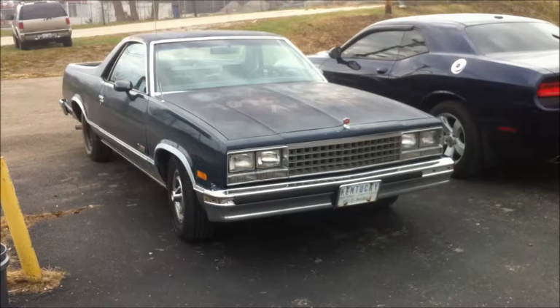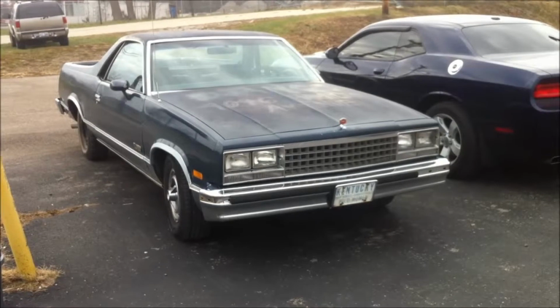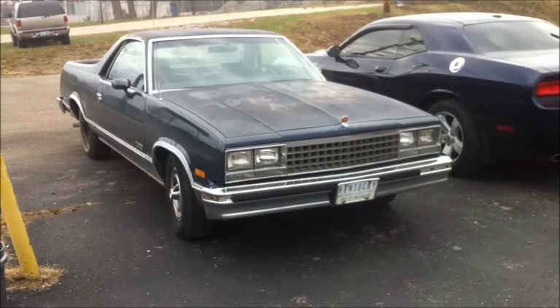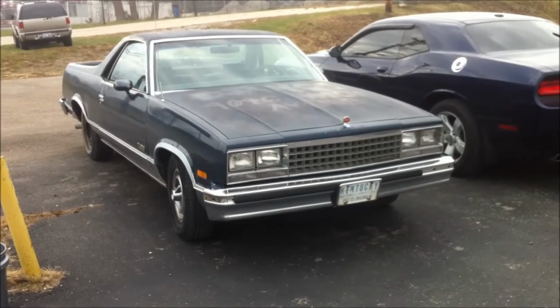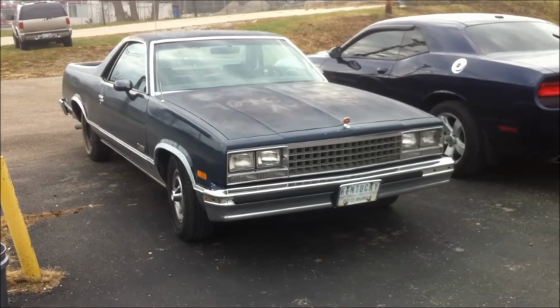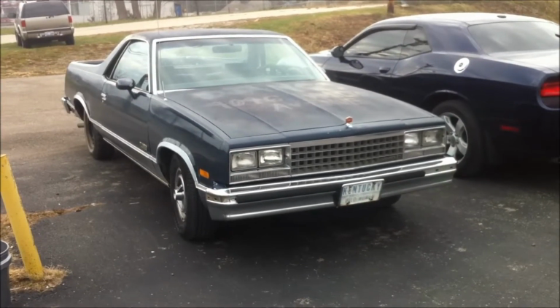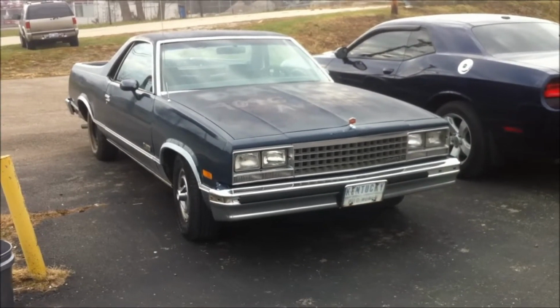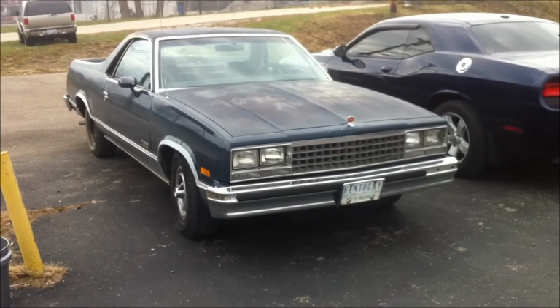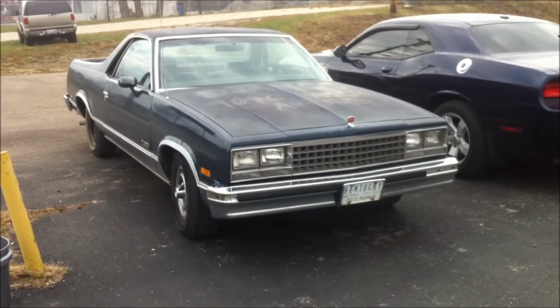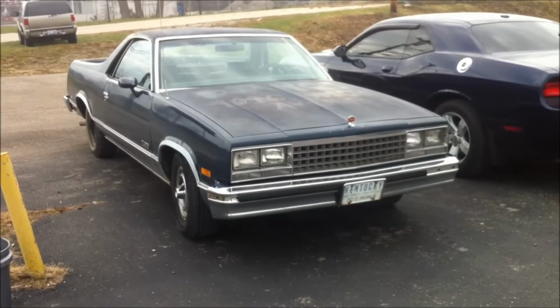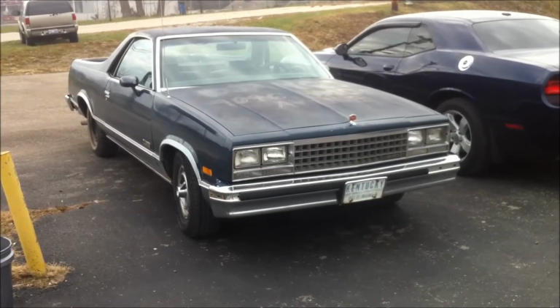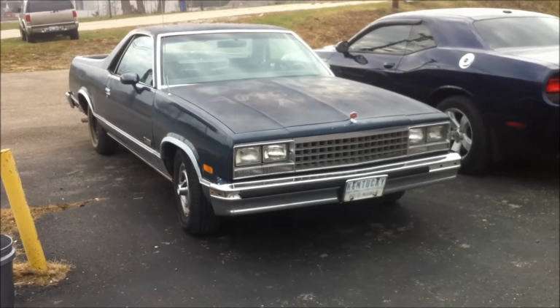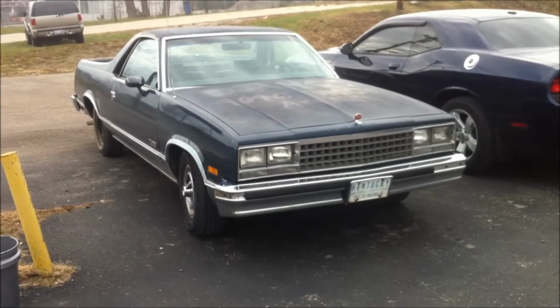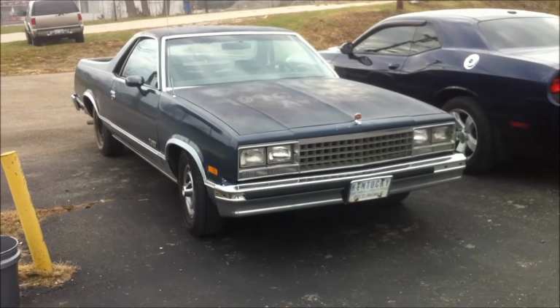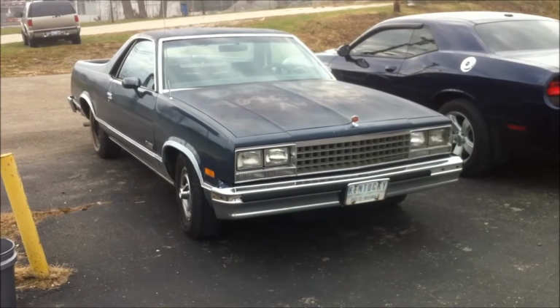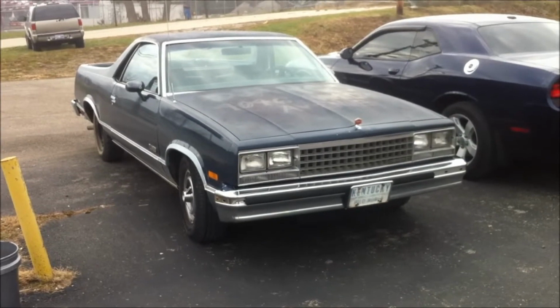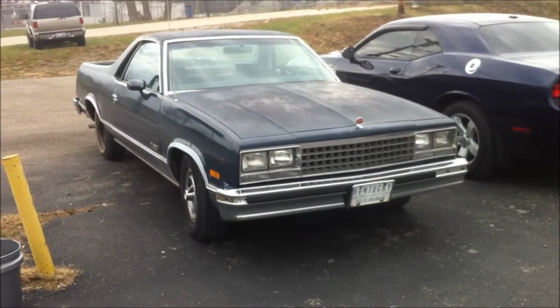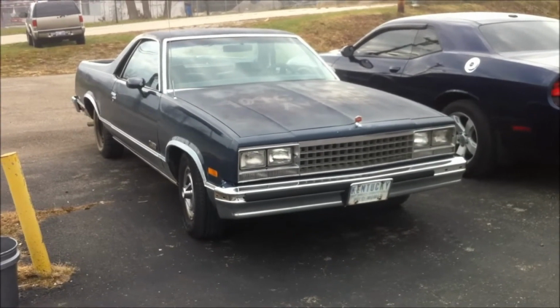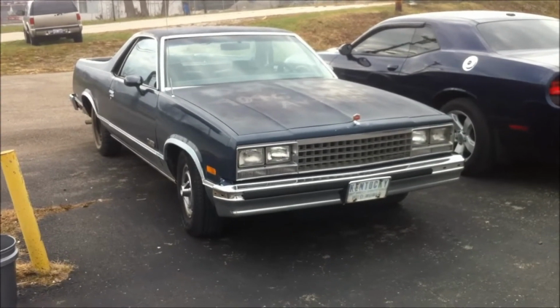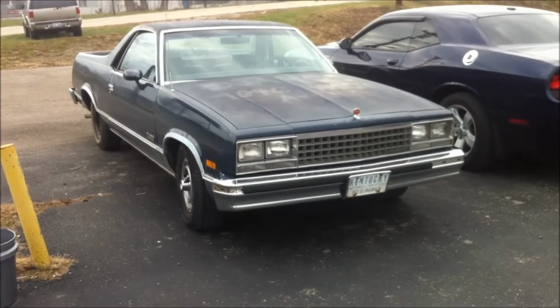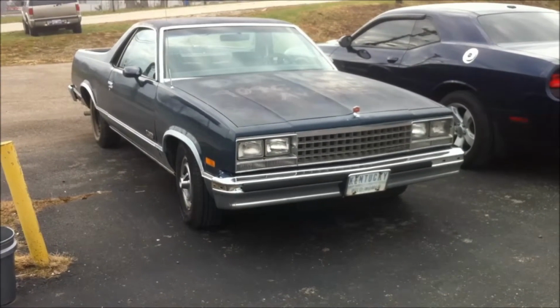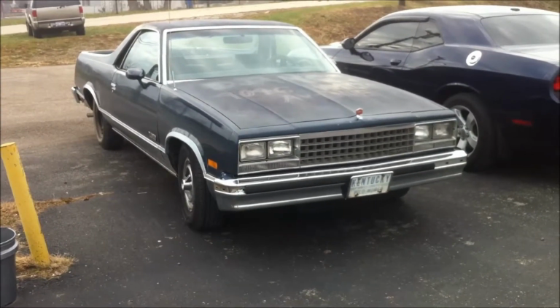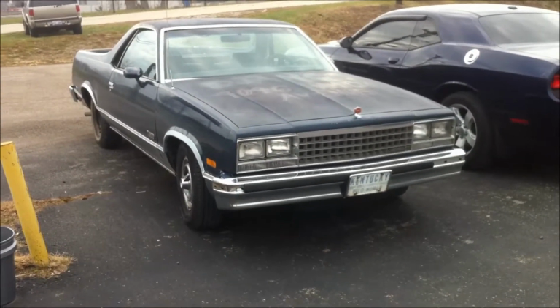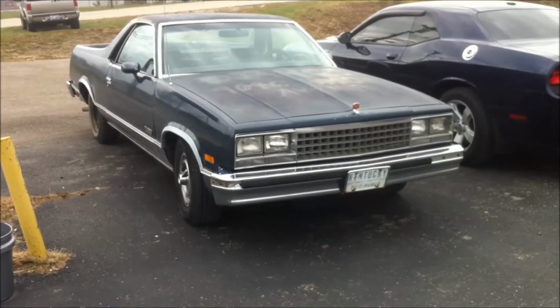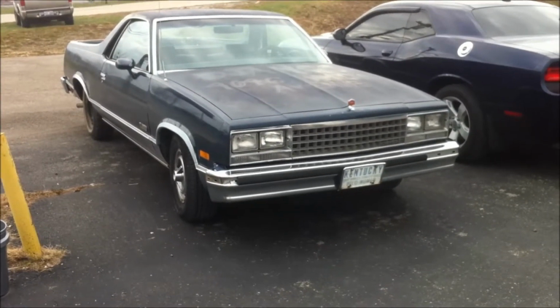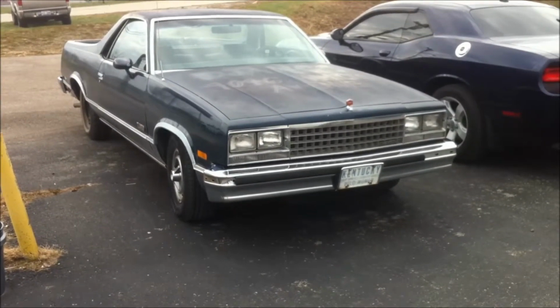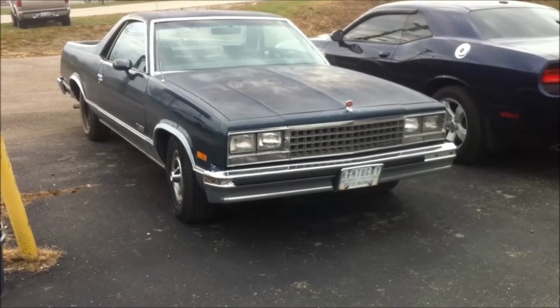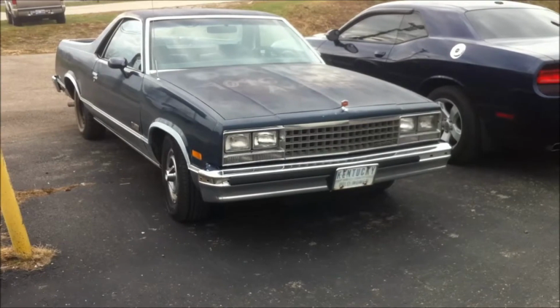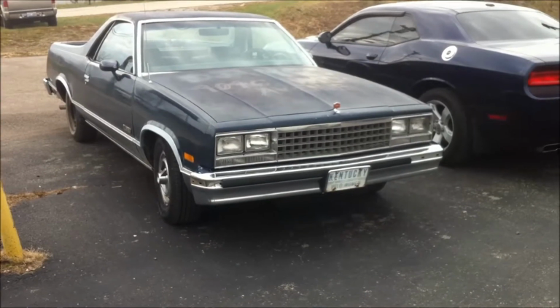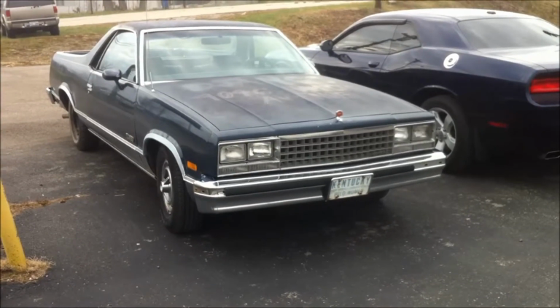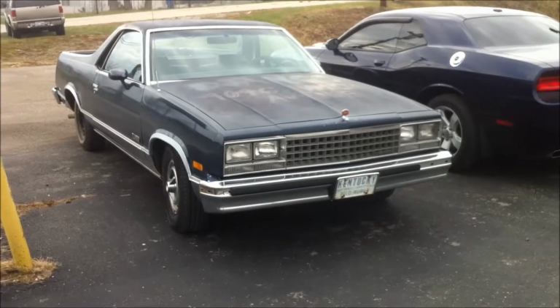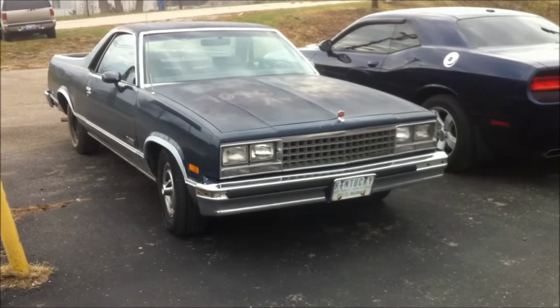Hey, welcome to my car and train channel. Another one of those El Caminos that I like so much, for your pleasure to enjoy. Let's look at it closer.